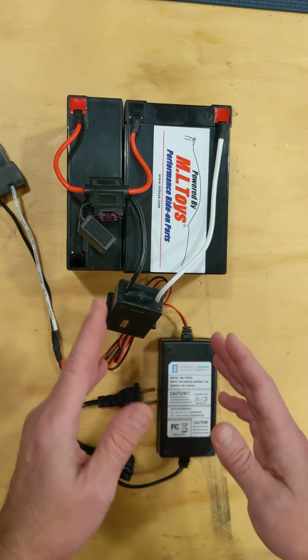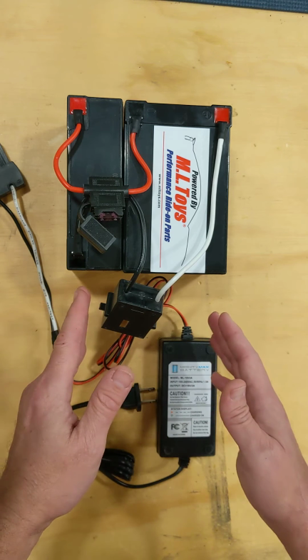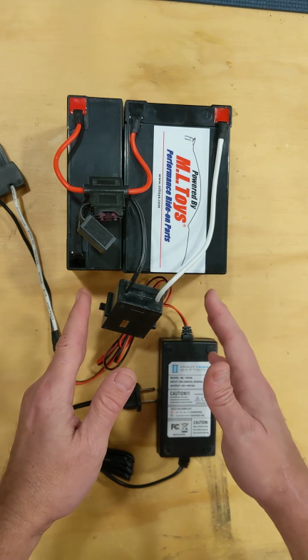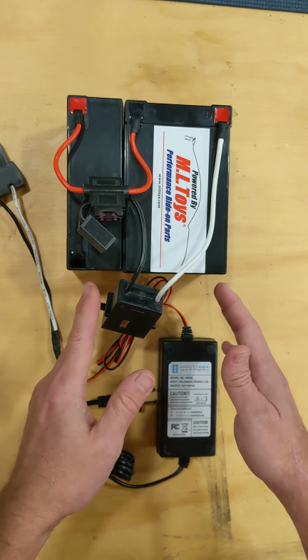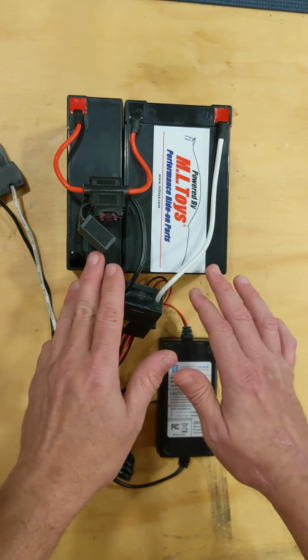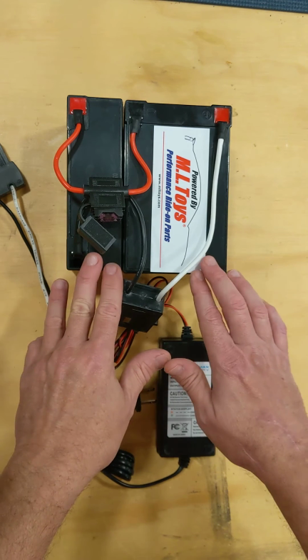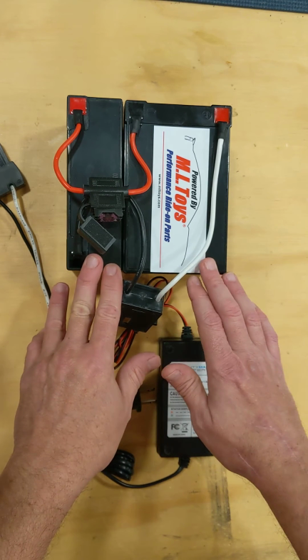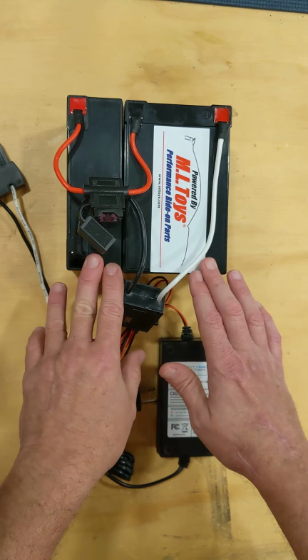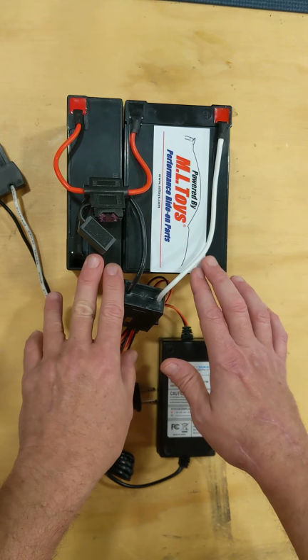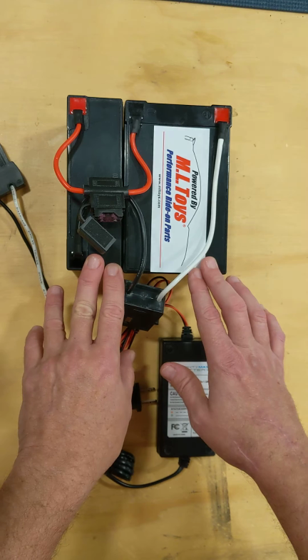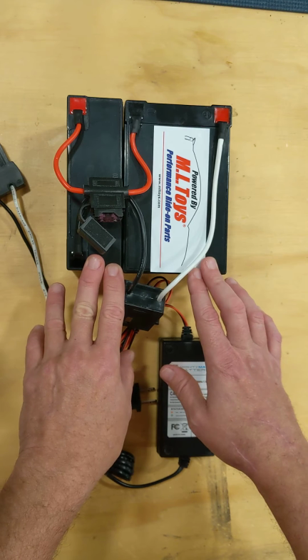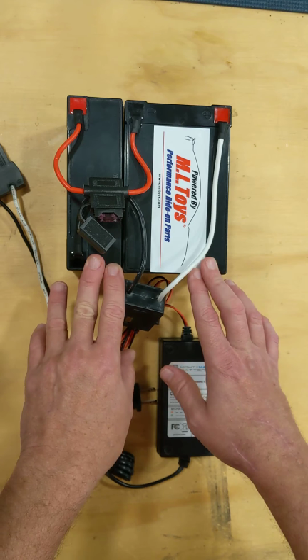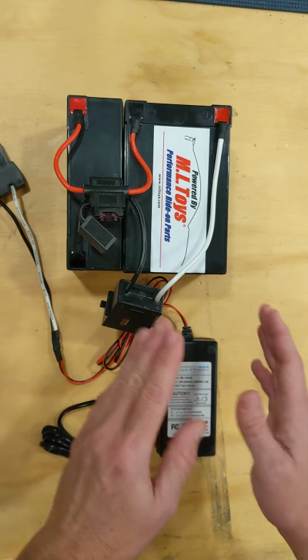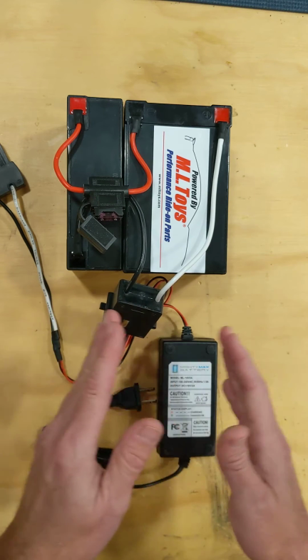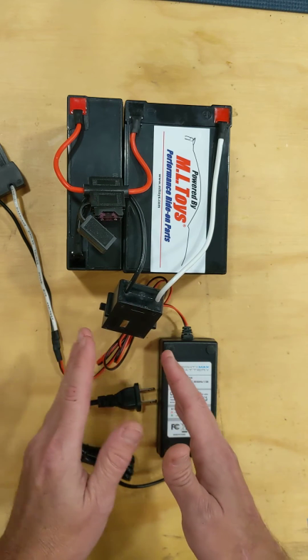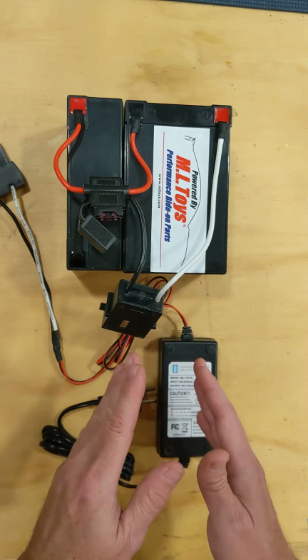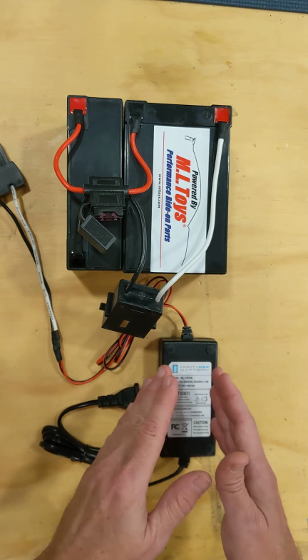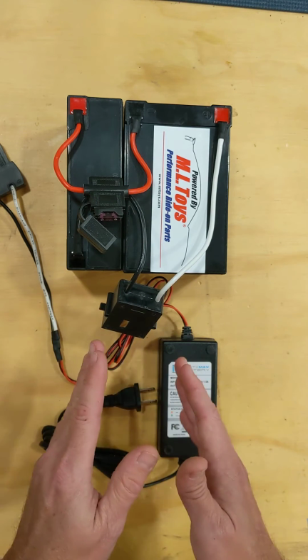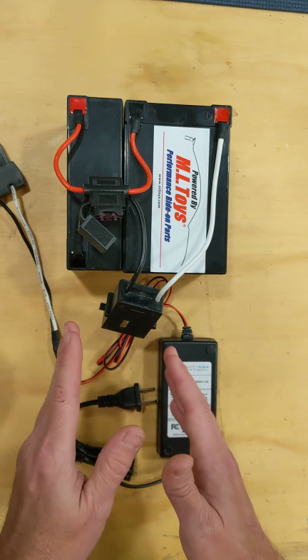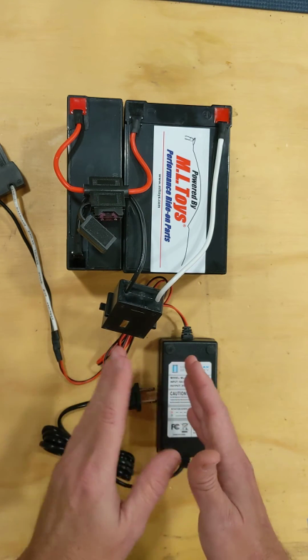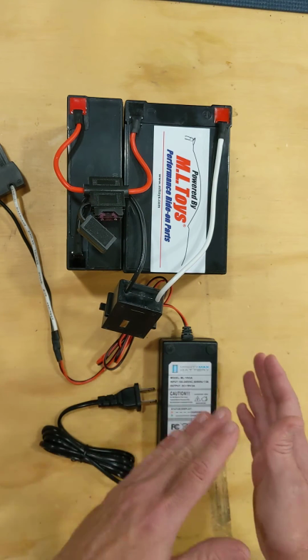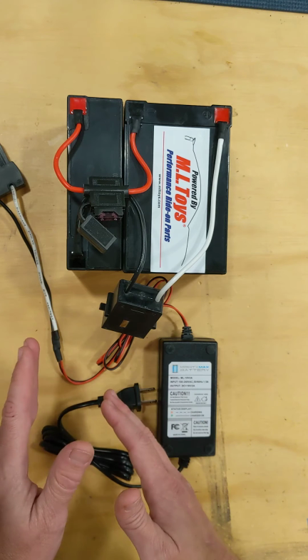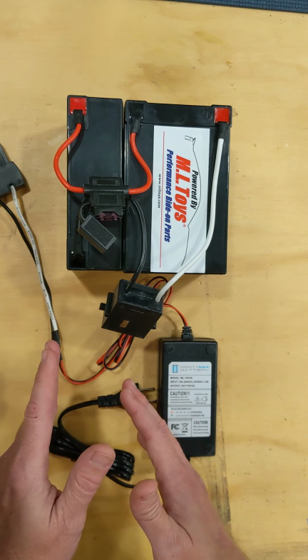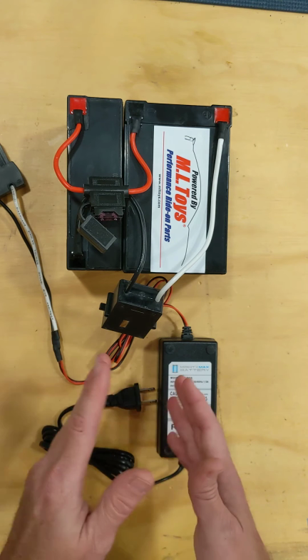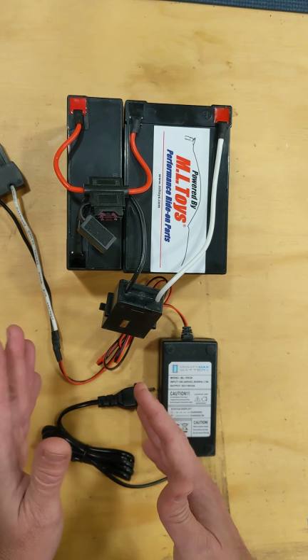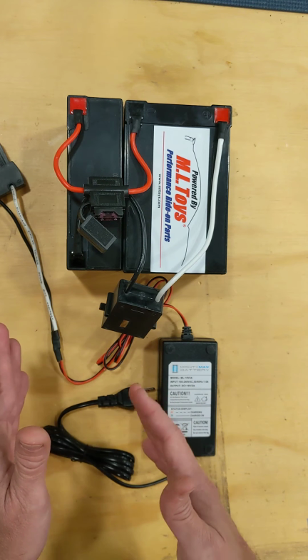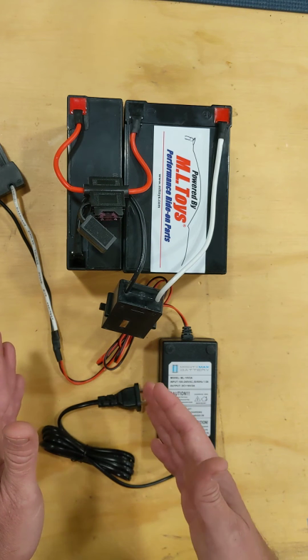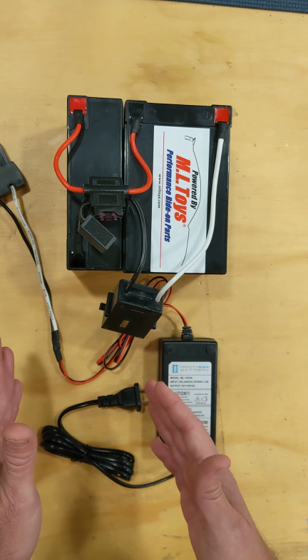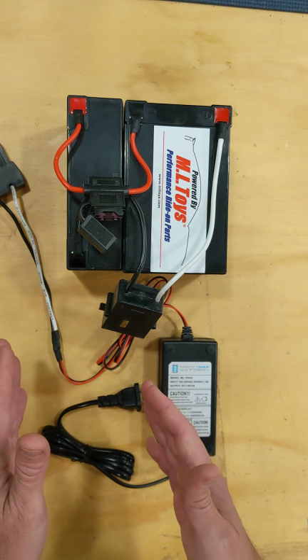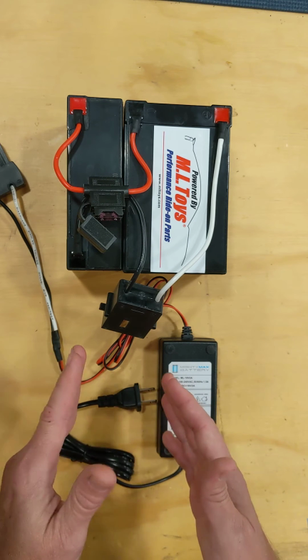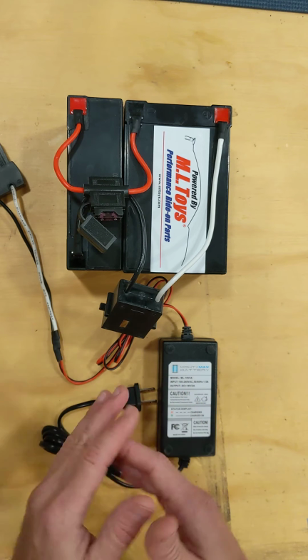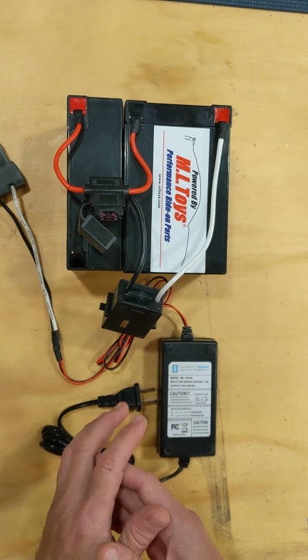You've ruined the battery. That doesn't happen from the kids running the car until it's extremely slow. That happens from letting the battery sit uncharged for long periods of time, and long periods can only necessarily be two or three months — that can kill a battery.